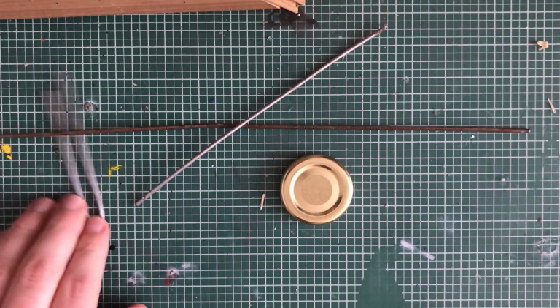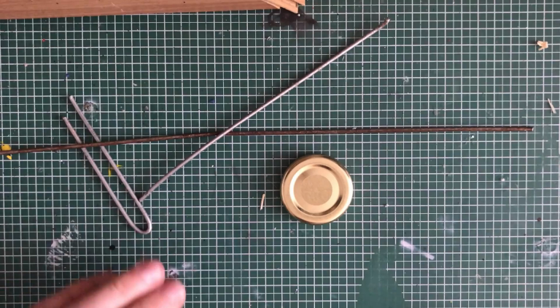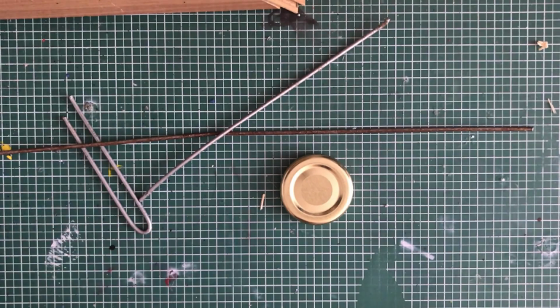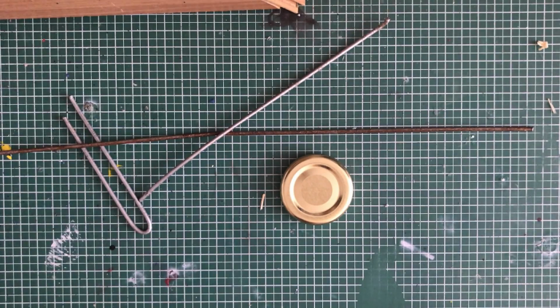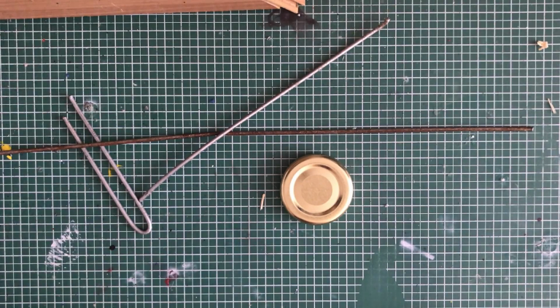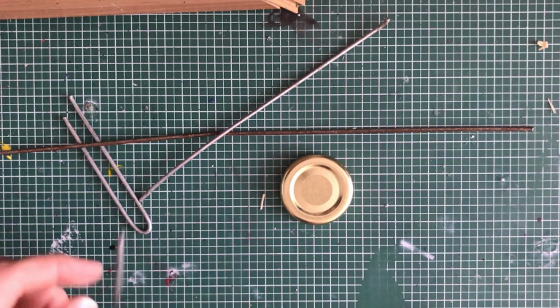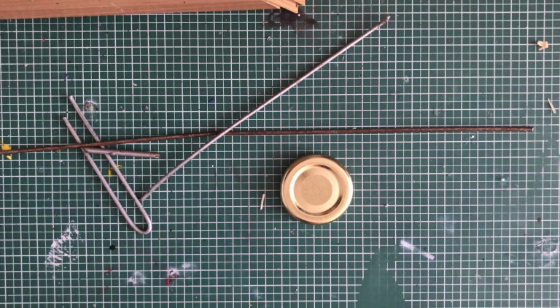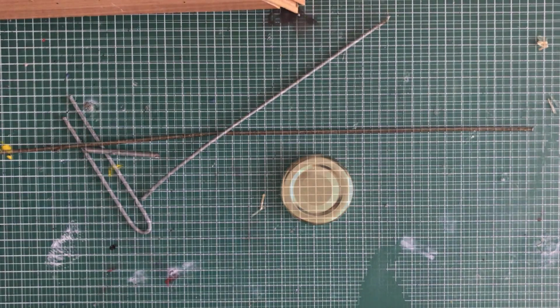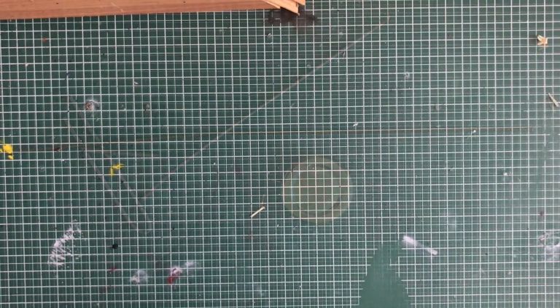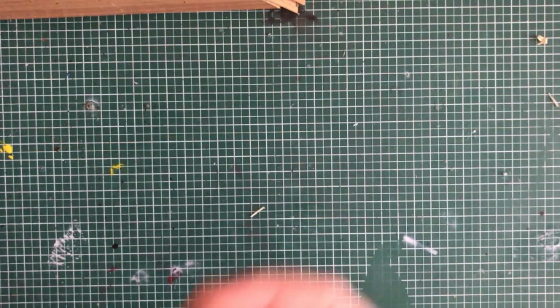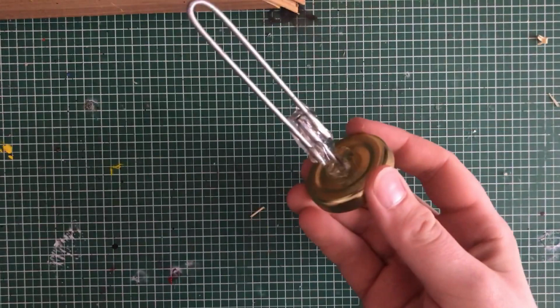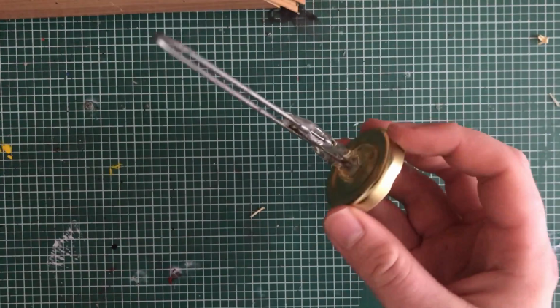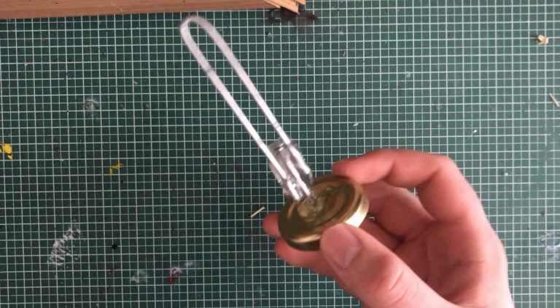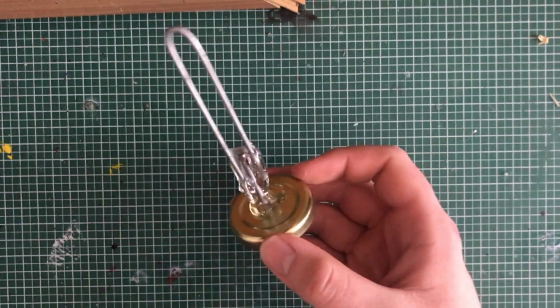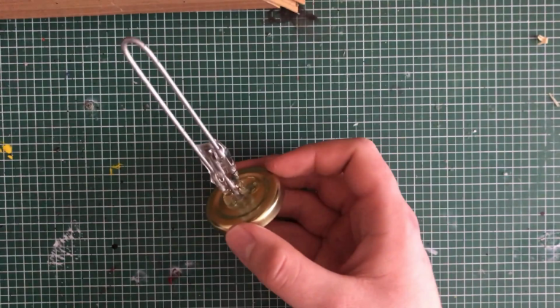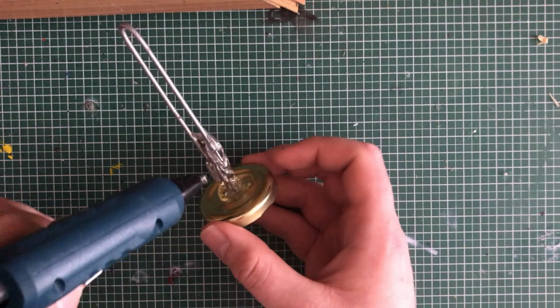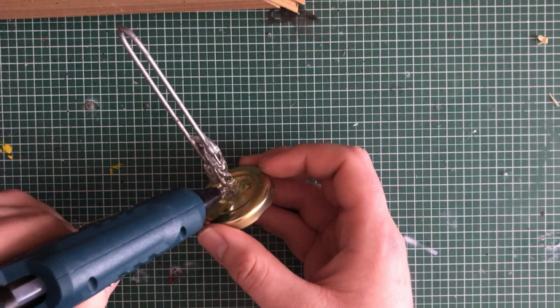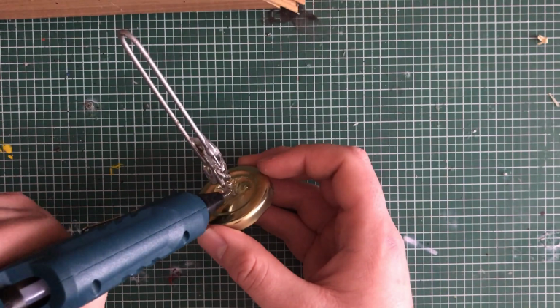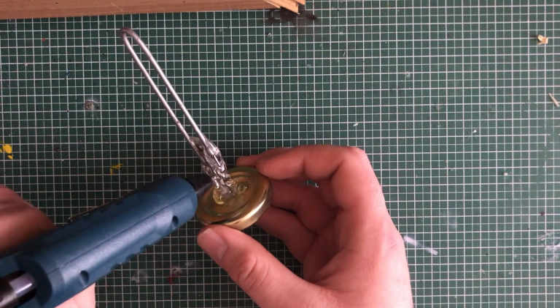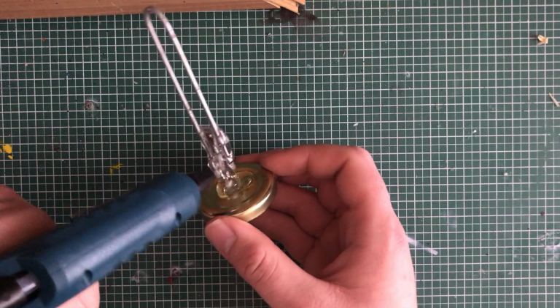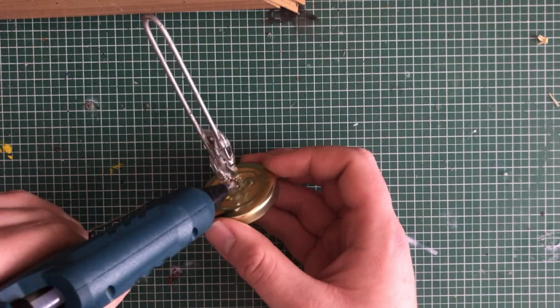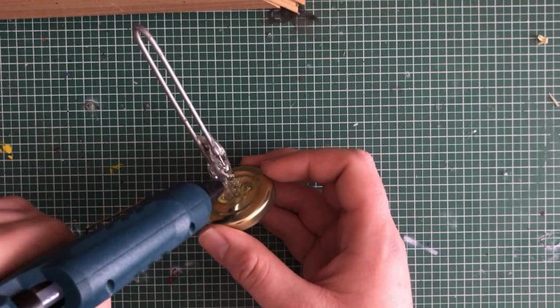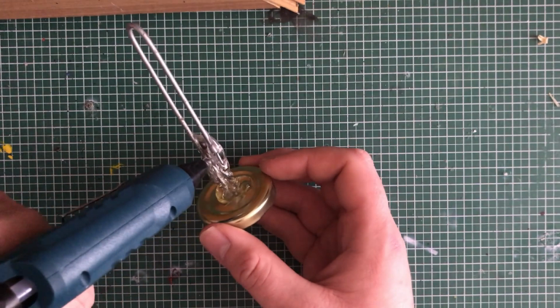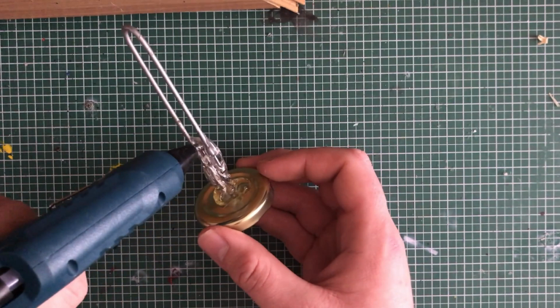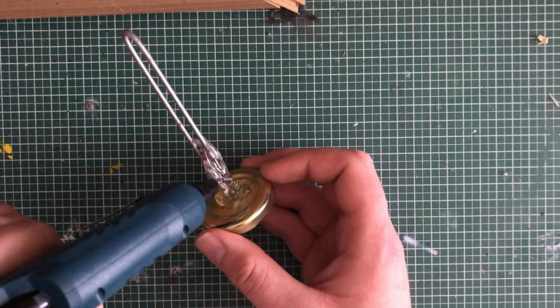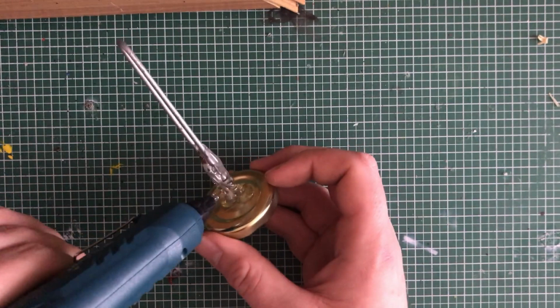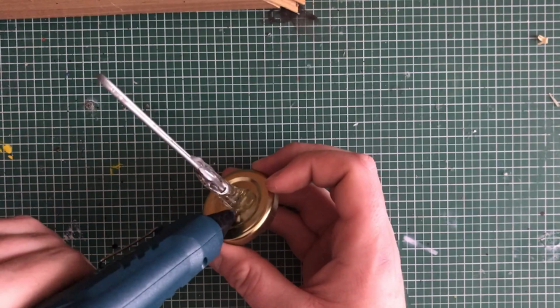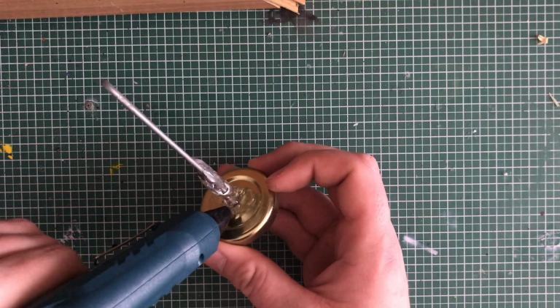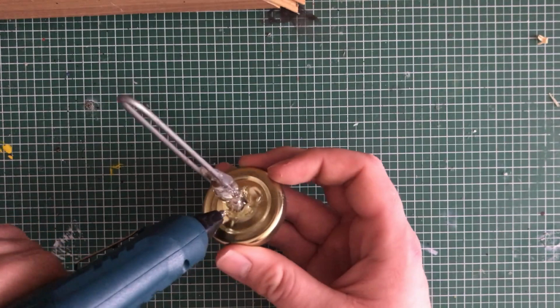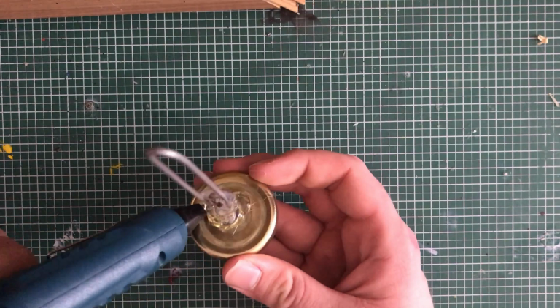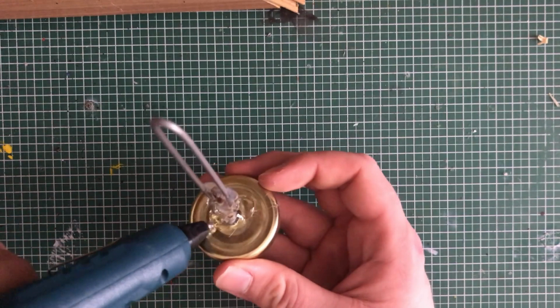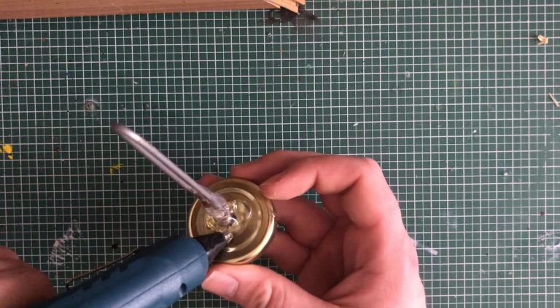I gathered some metal bits and began. I wanted to do something that would go with my Adeptus Plantanicum model I did a while back. Some sort of giant that a model can ride, I thought.